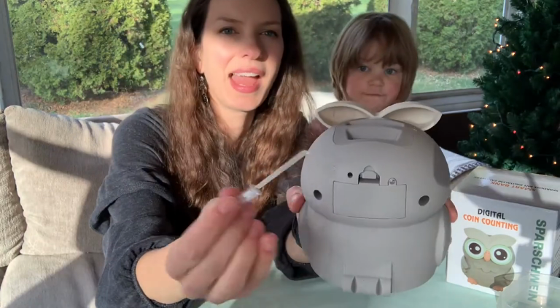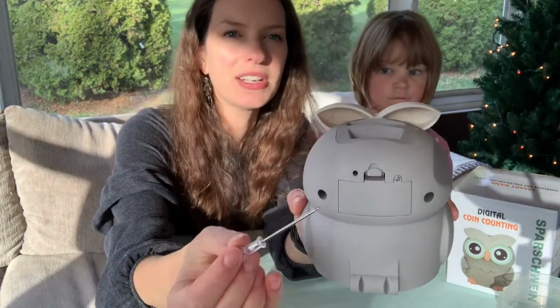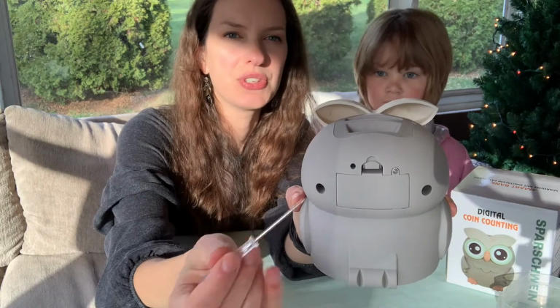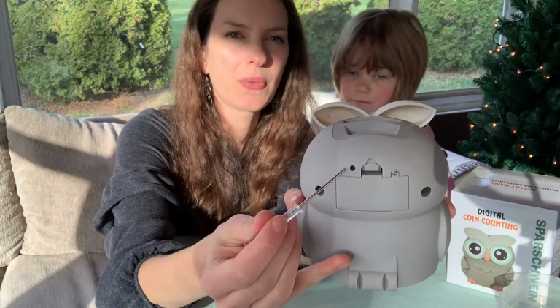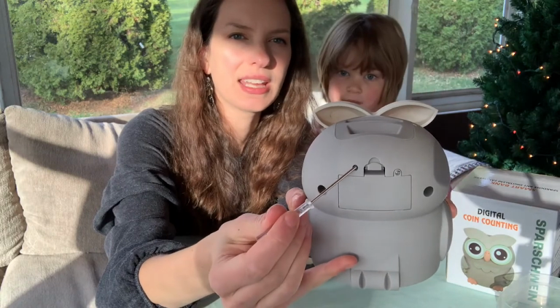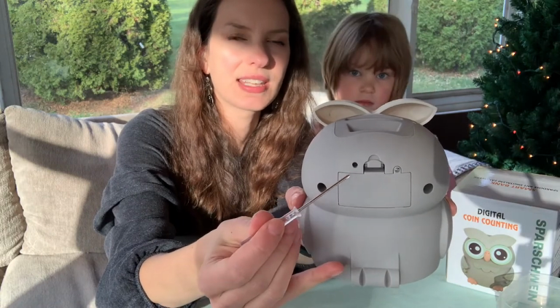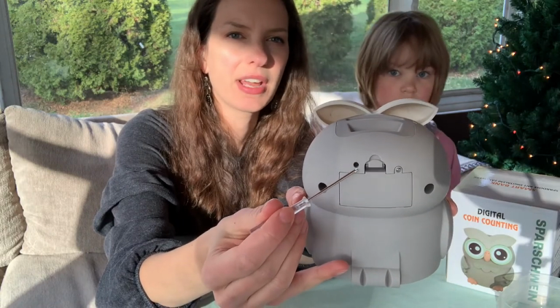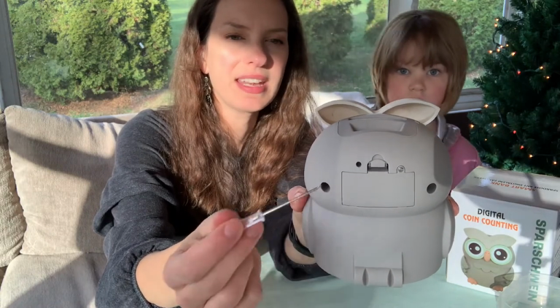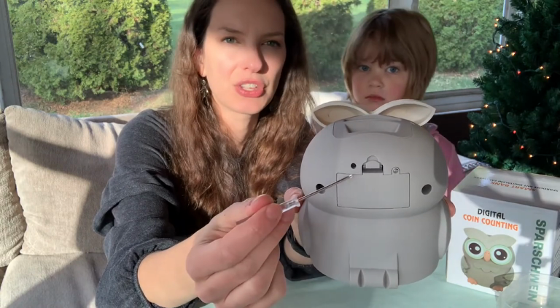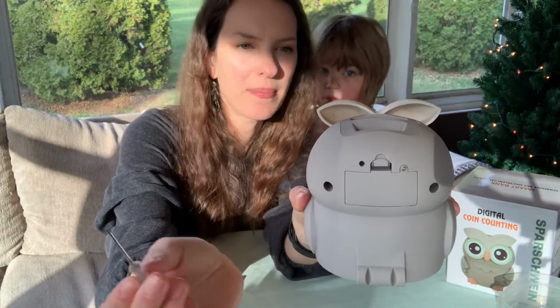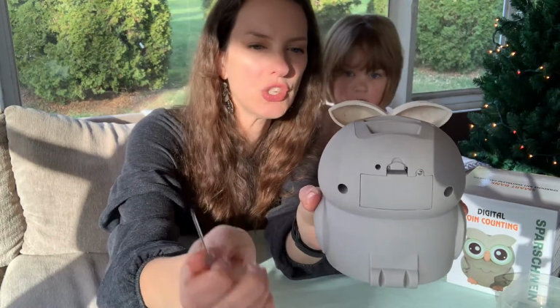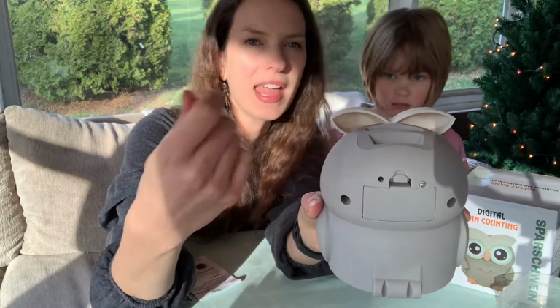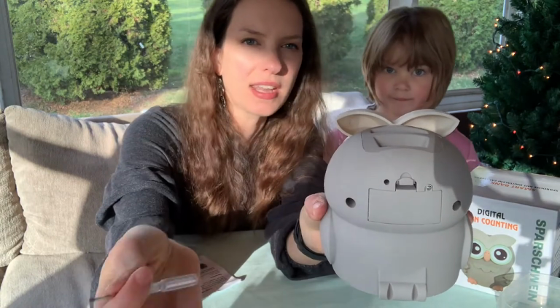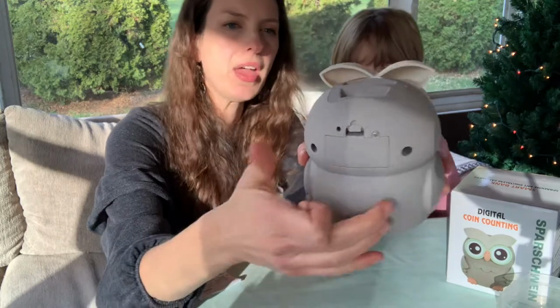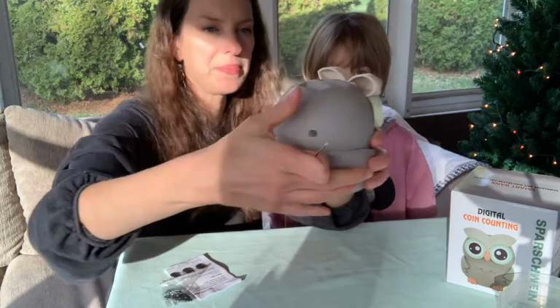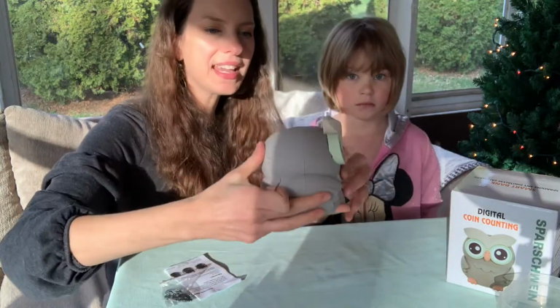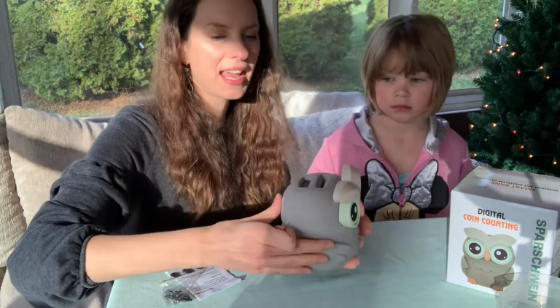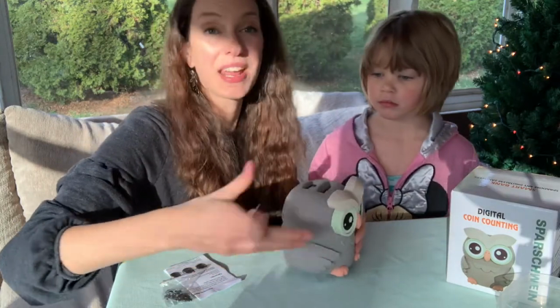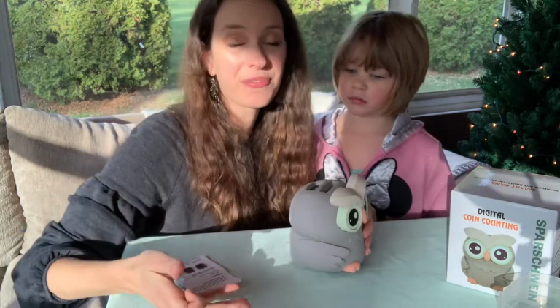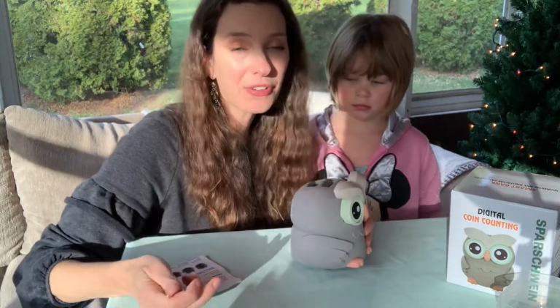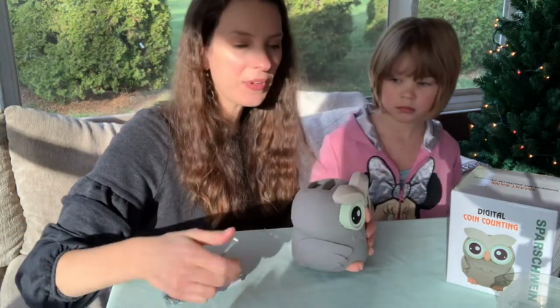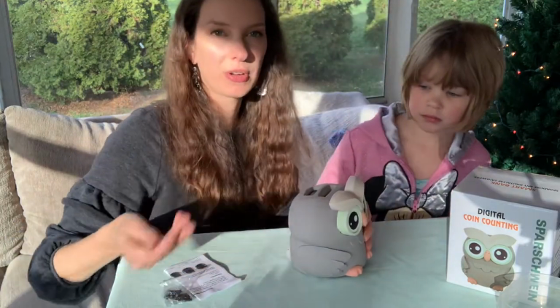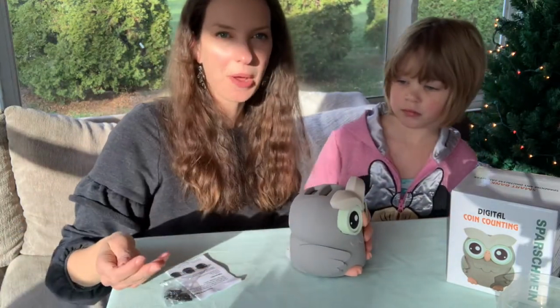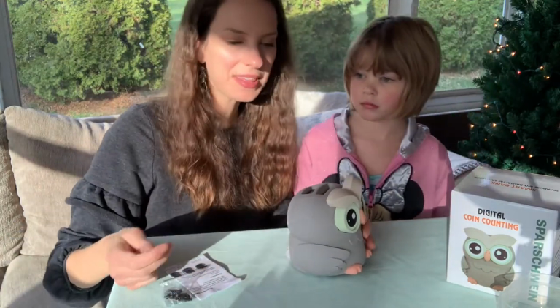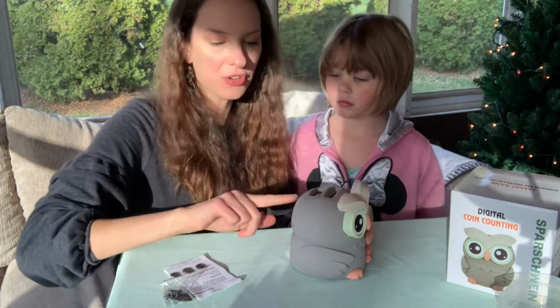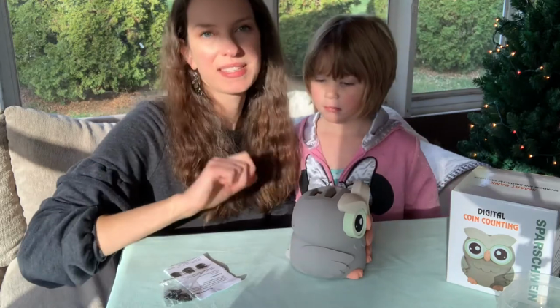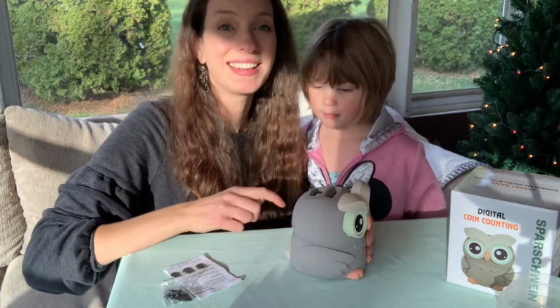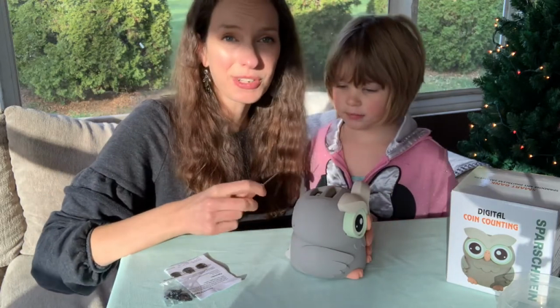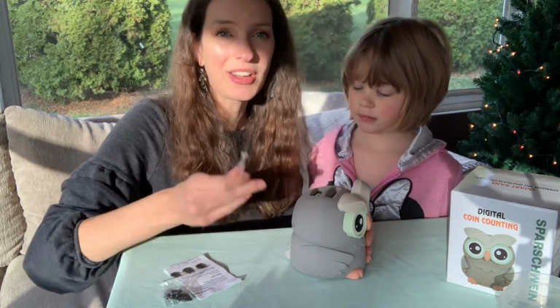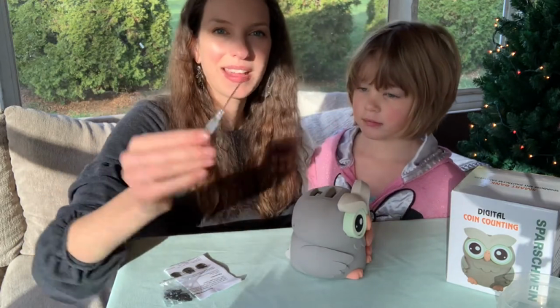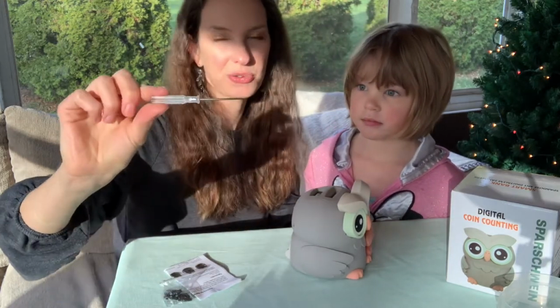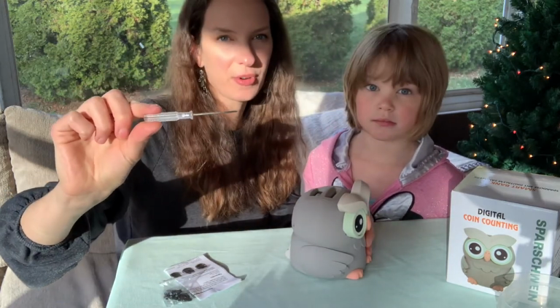We also wanted to show you that right here next to the battery compartment is actually the reset button. So if you end up using this and you take all the money out, for example, and you want to reset how much is in there, you can just press that button — and it actually works really well with the screwdriver they provided.